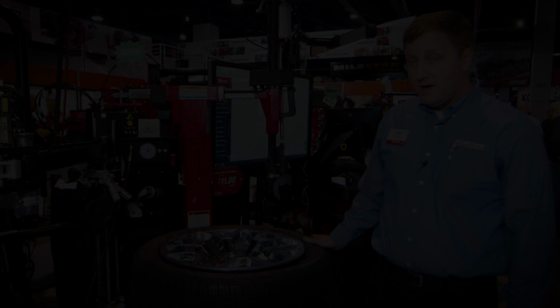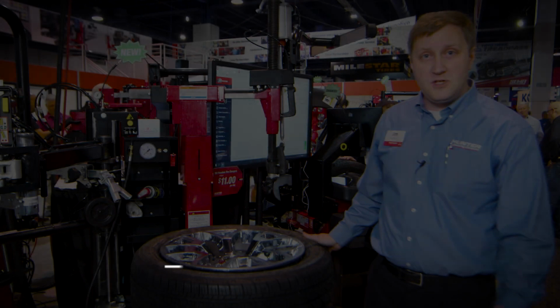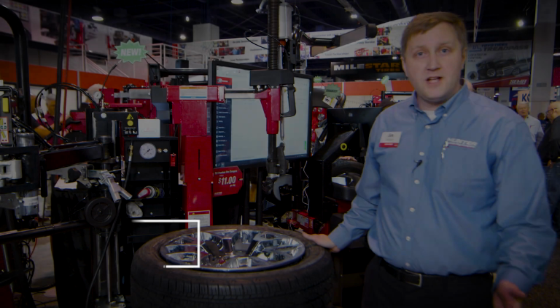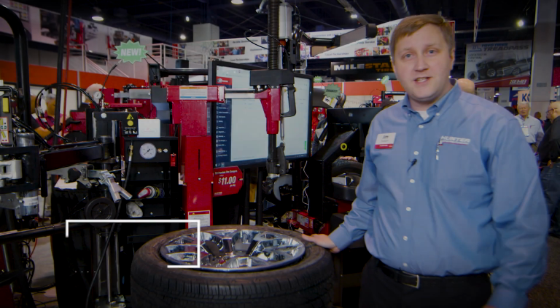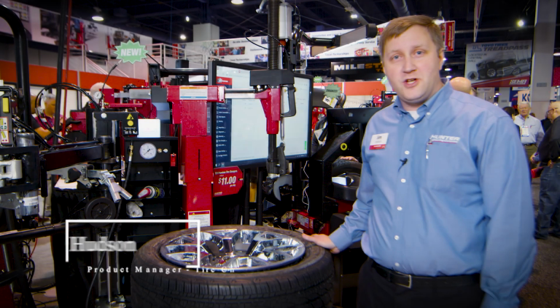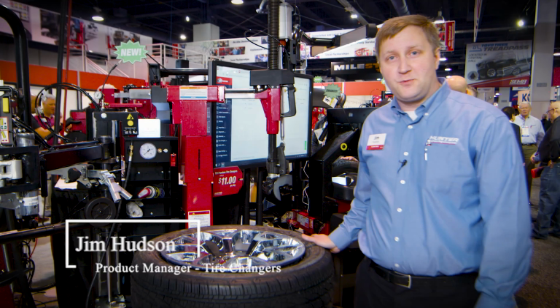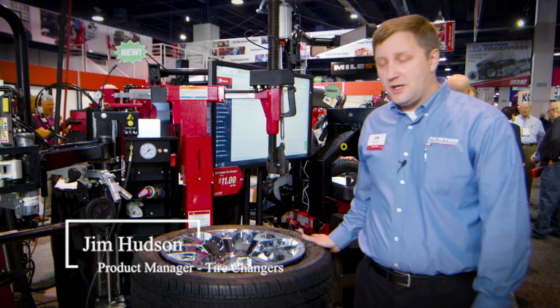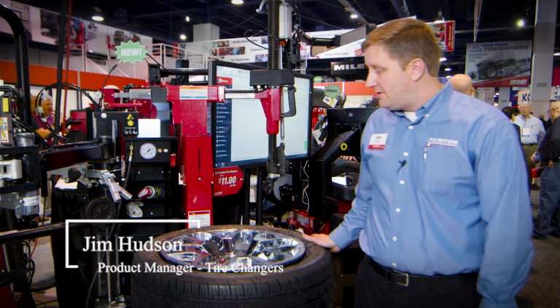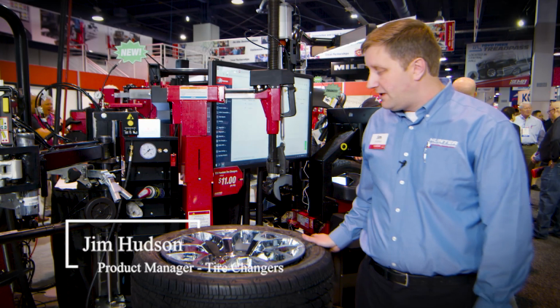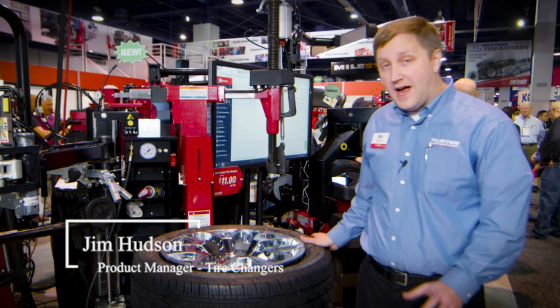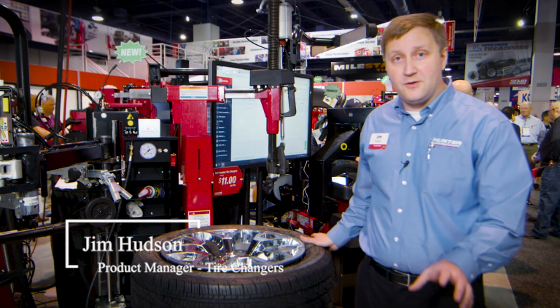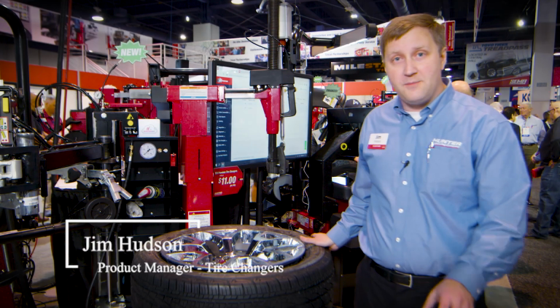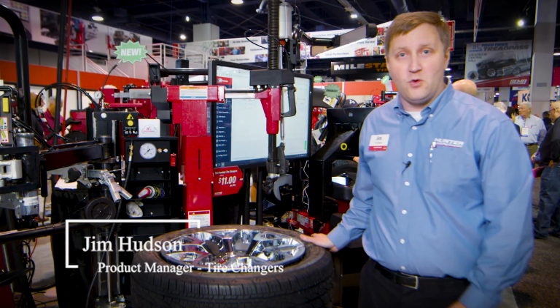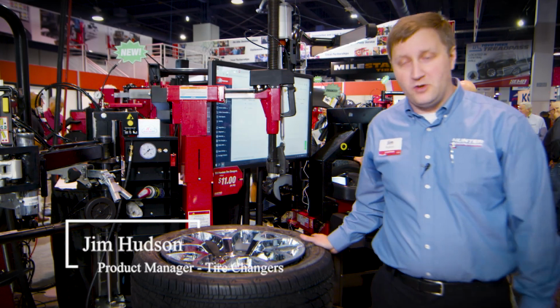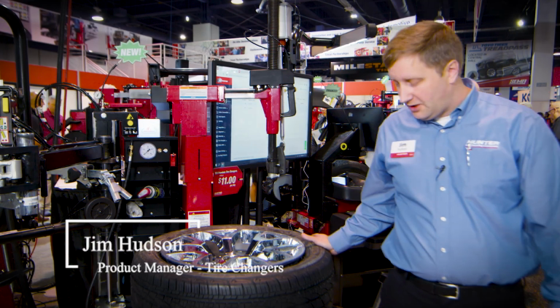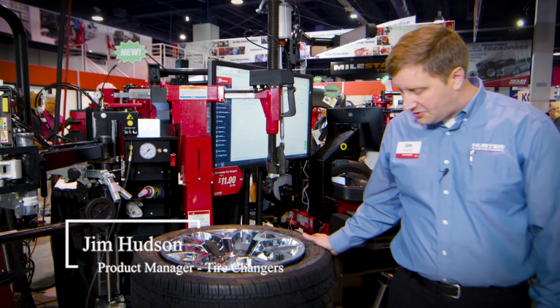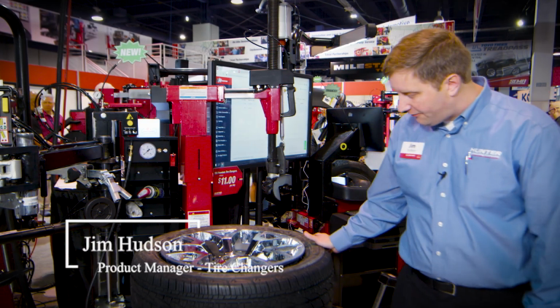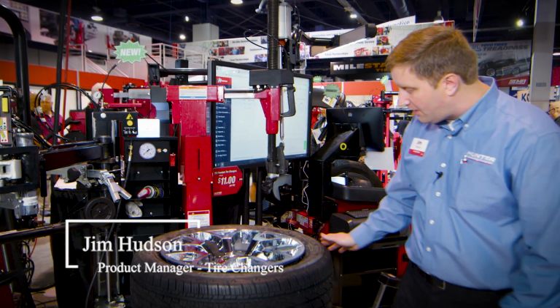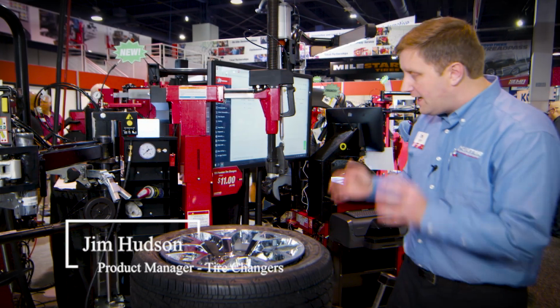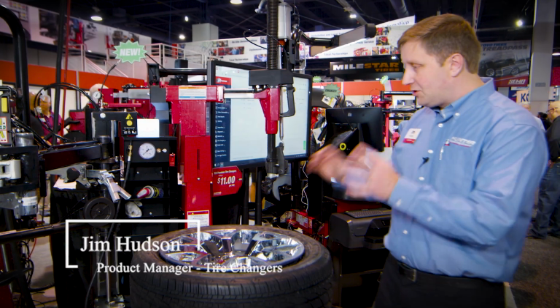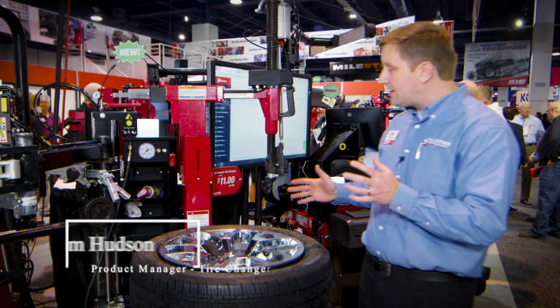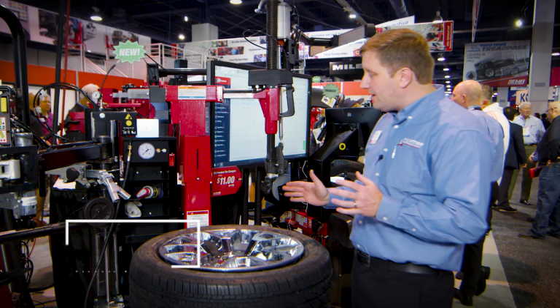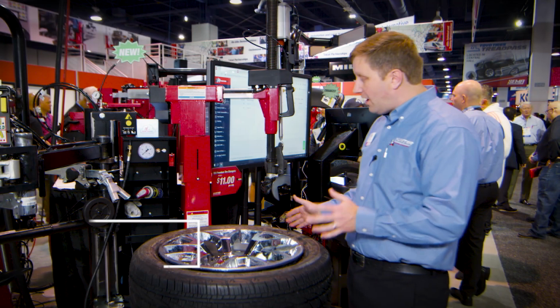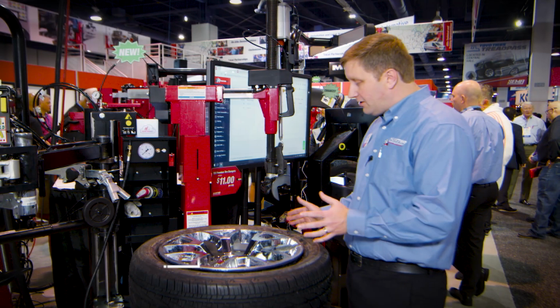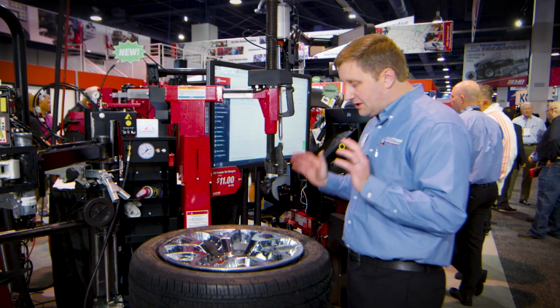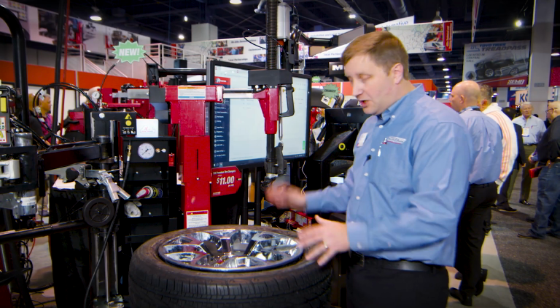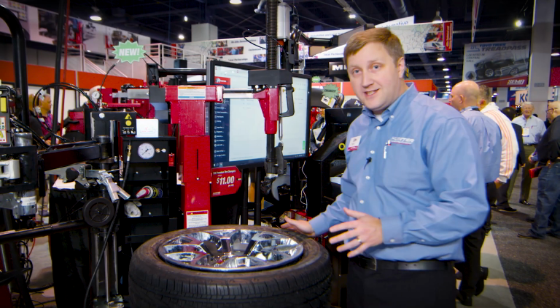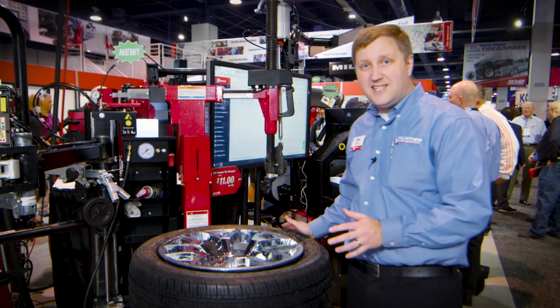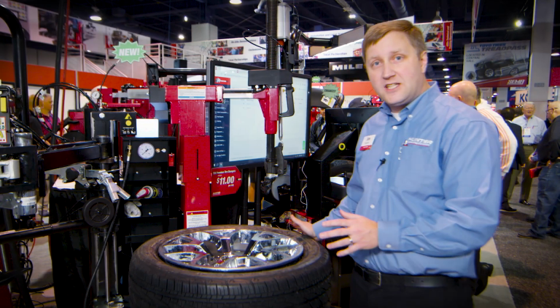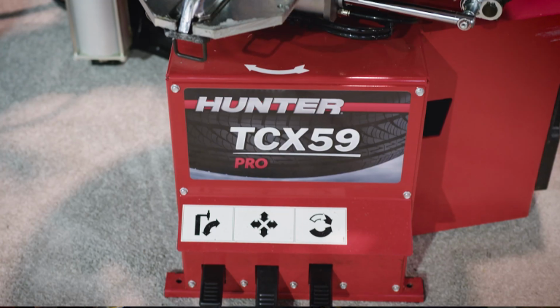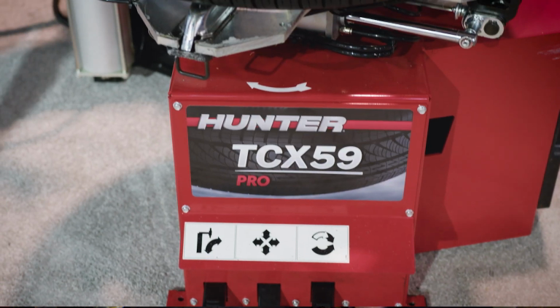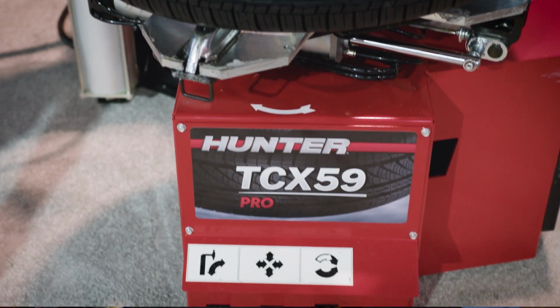Hi, I'm Jim Hudson, Tire Changer Product Manager, here live from SEMA 2022 from the show floor.